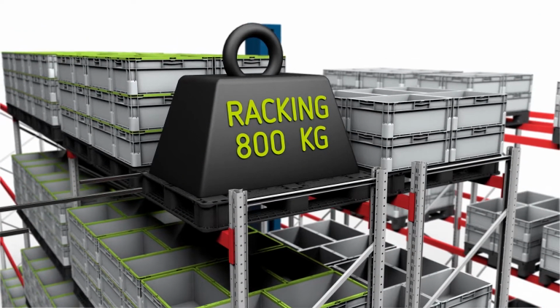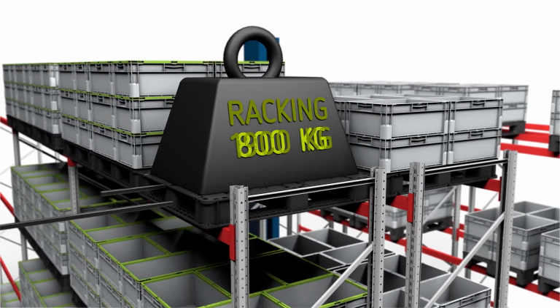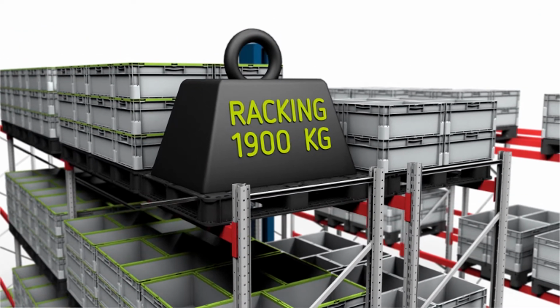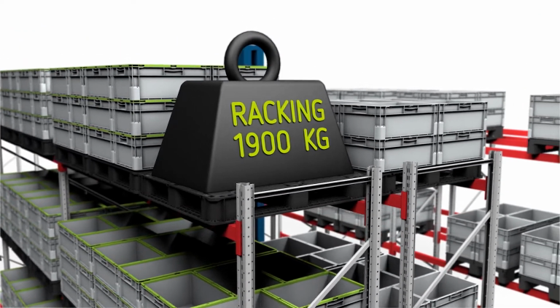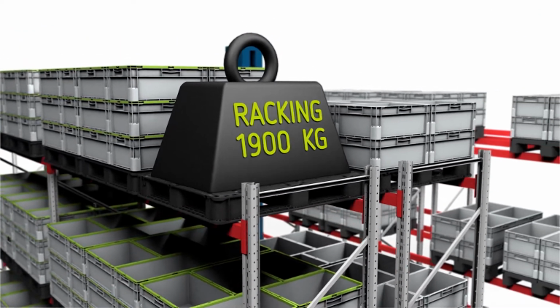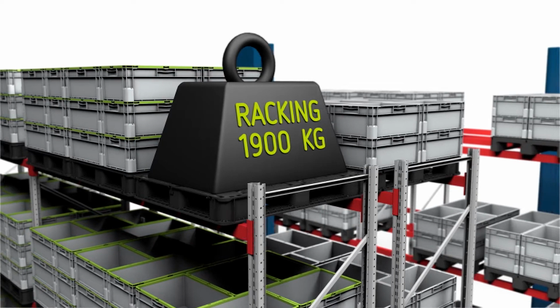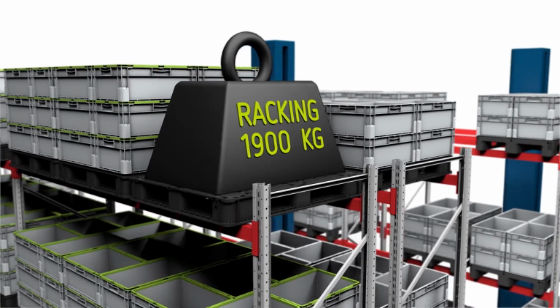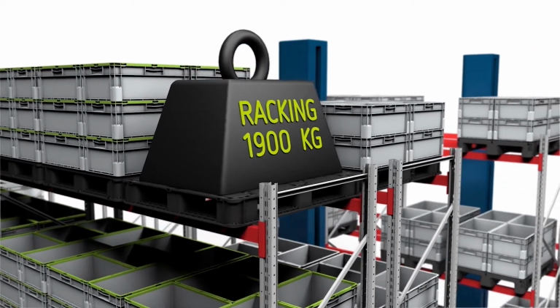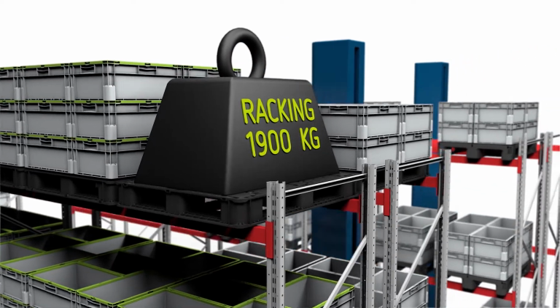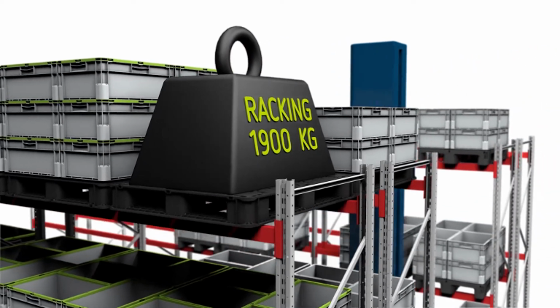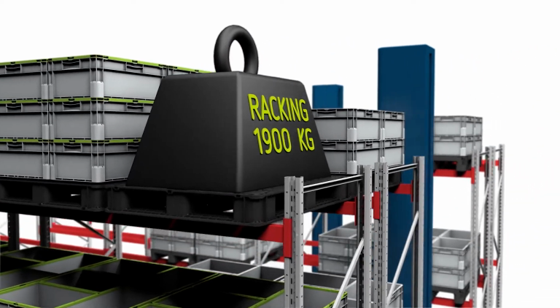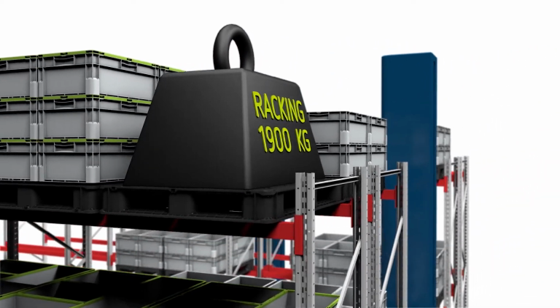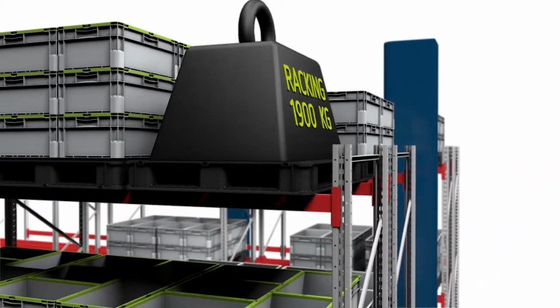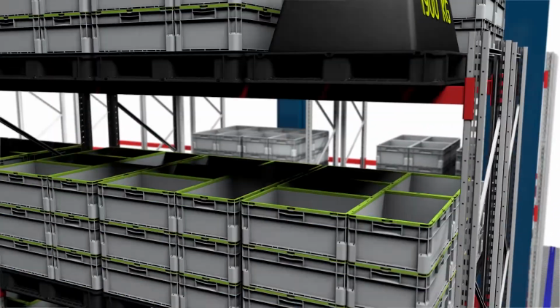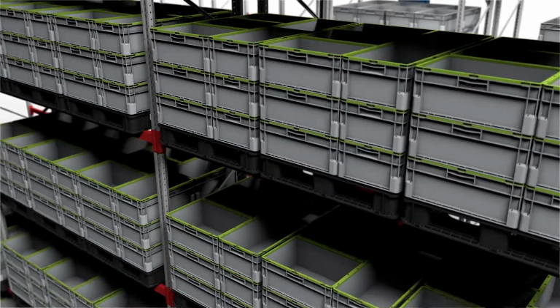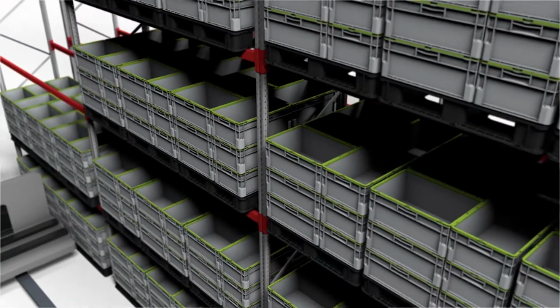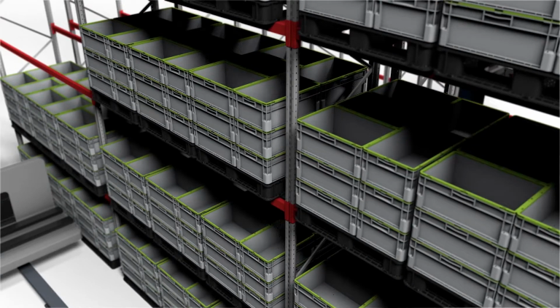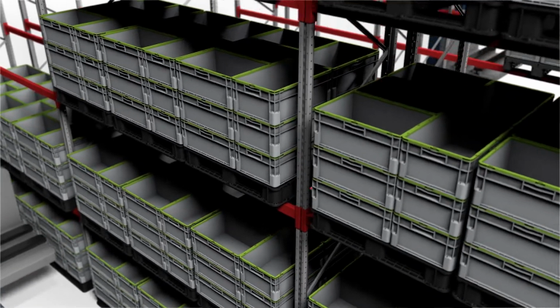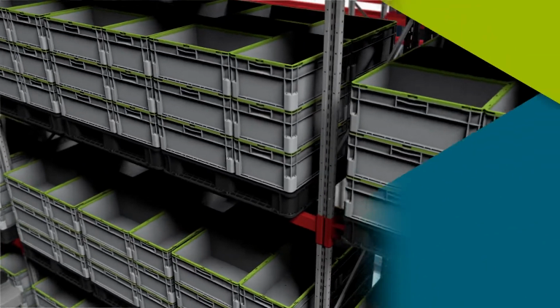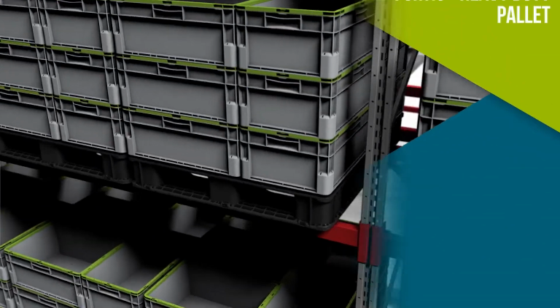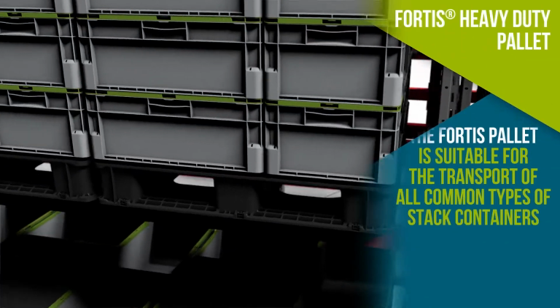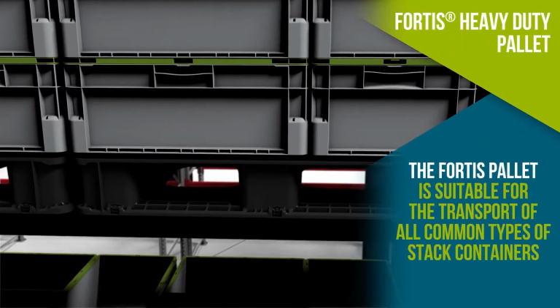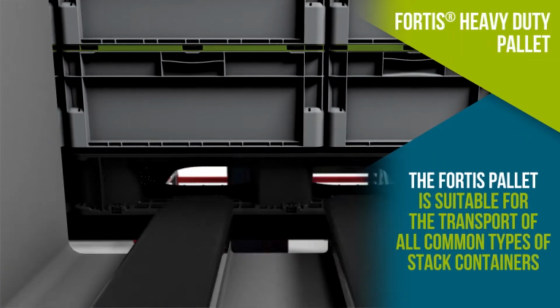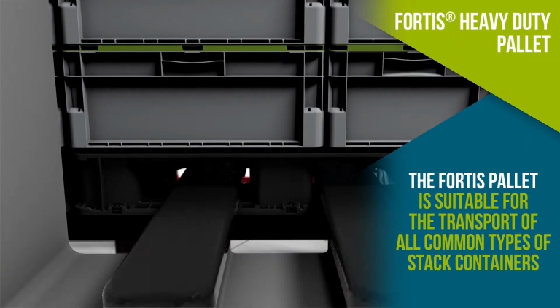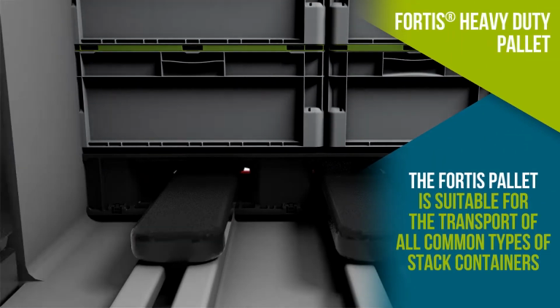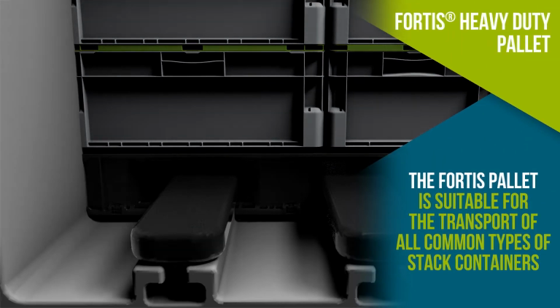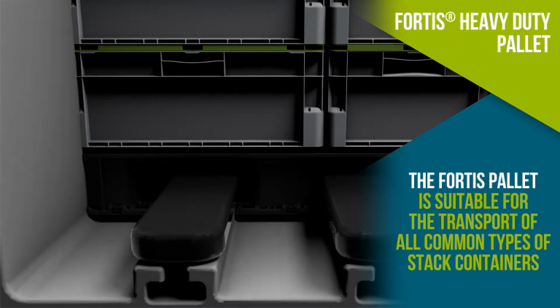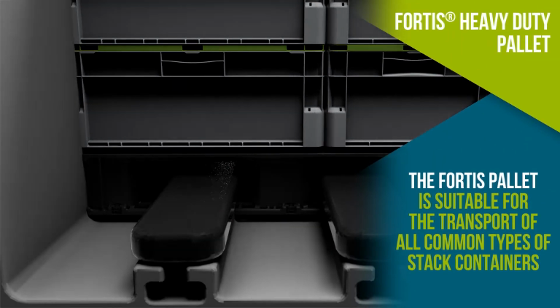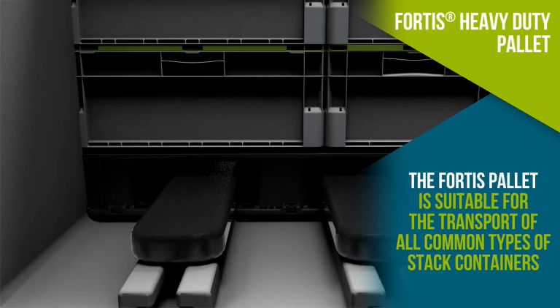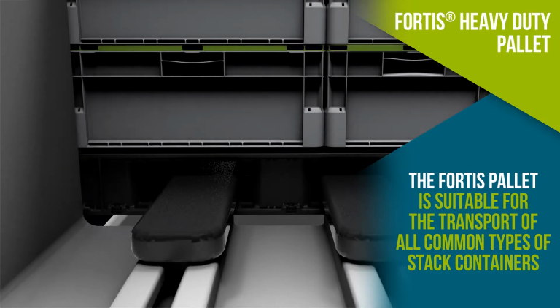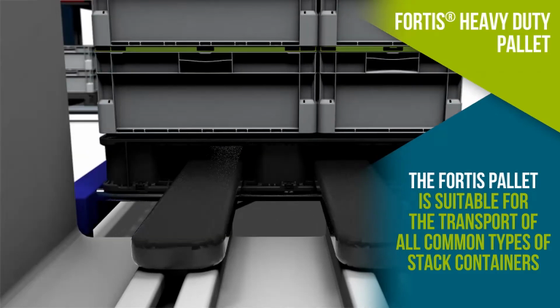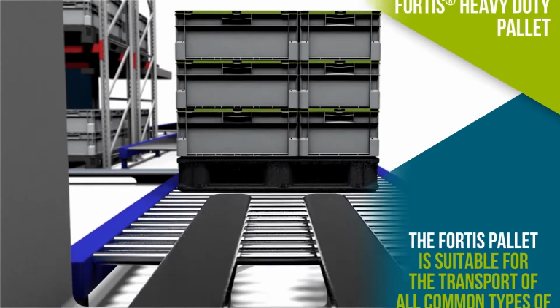With racking loads of up to 1,900 kilos, Fortis is suitable for the transport of all common types of stack containers, bags, PET bottles, cans and crates, and can be stacked with up to 7,000 kilos static load.